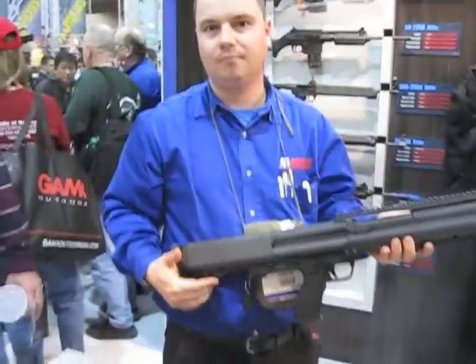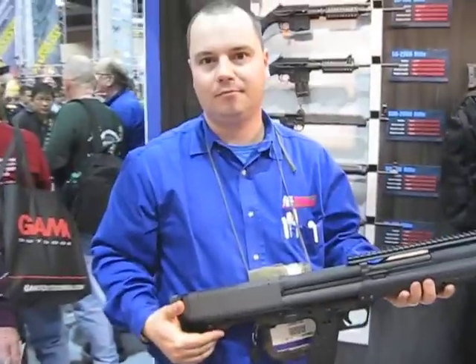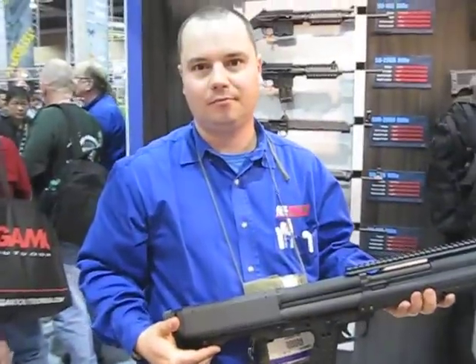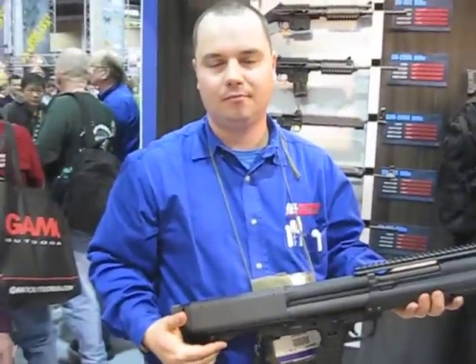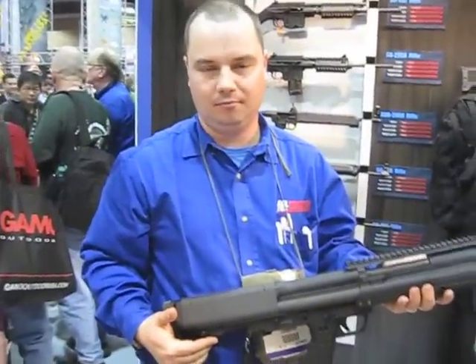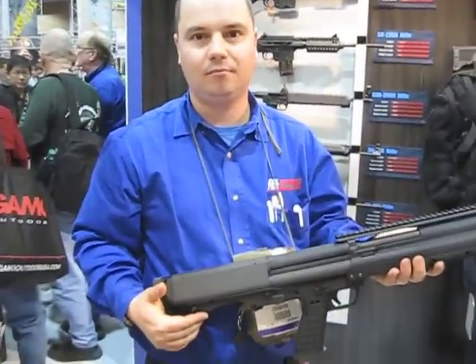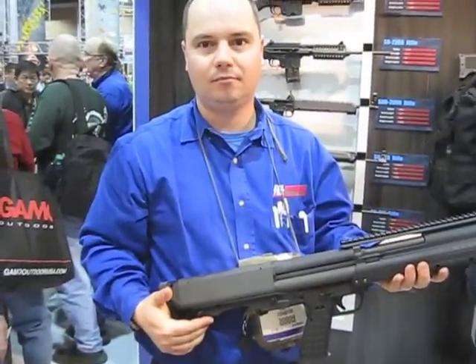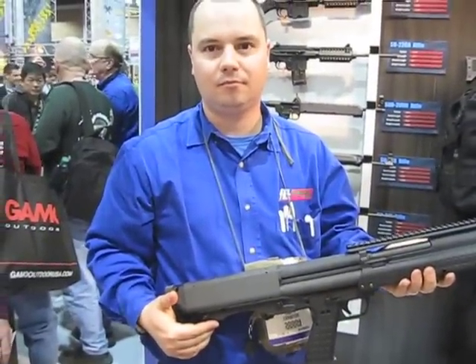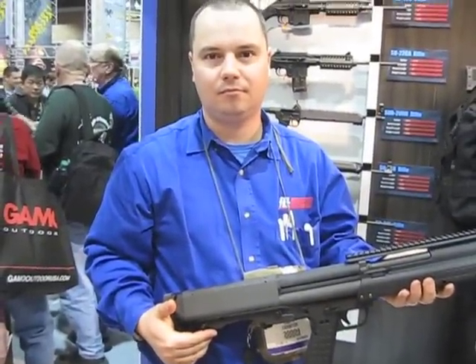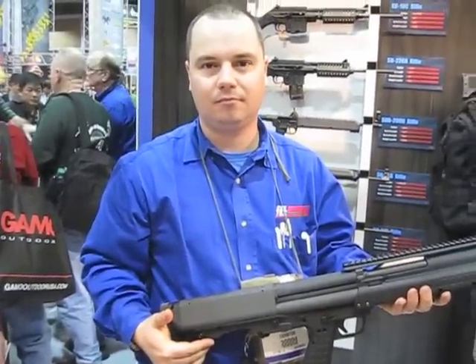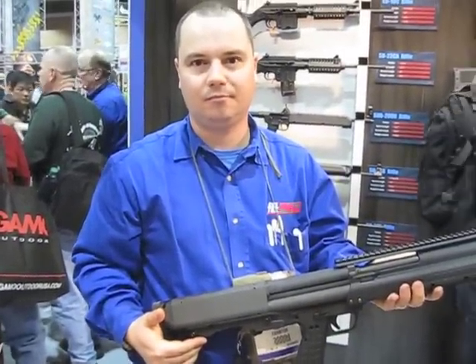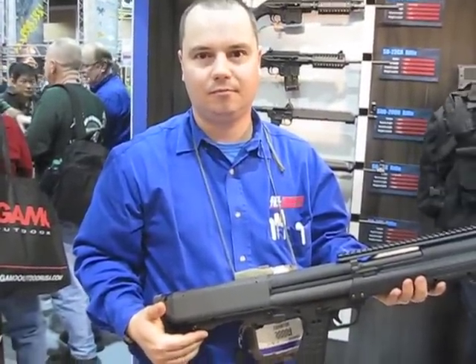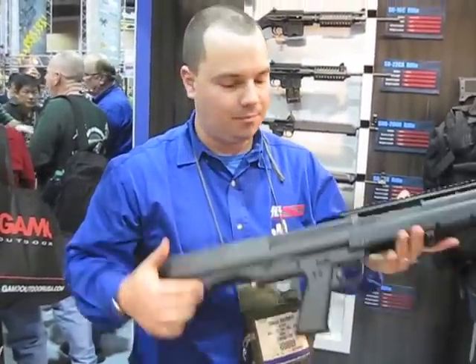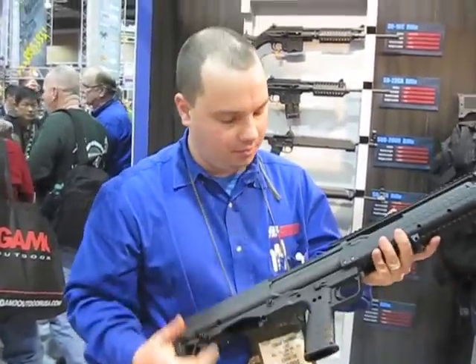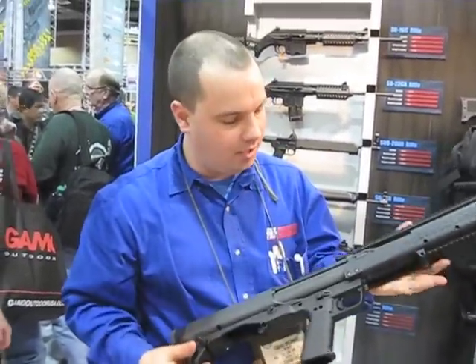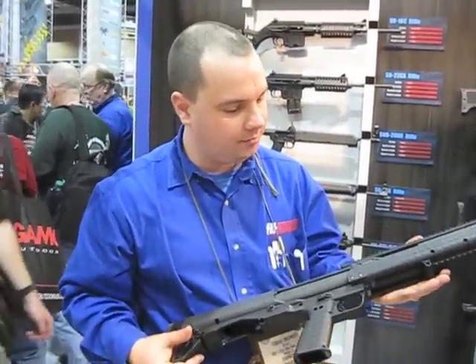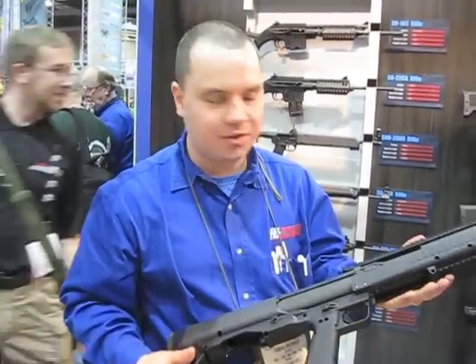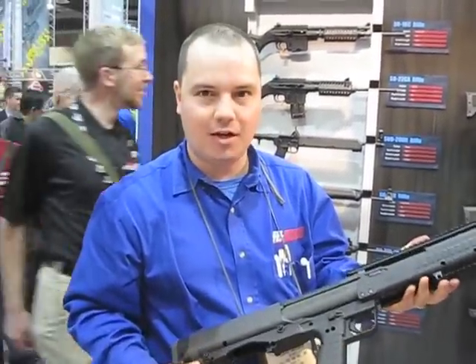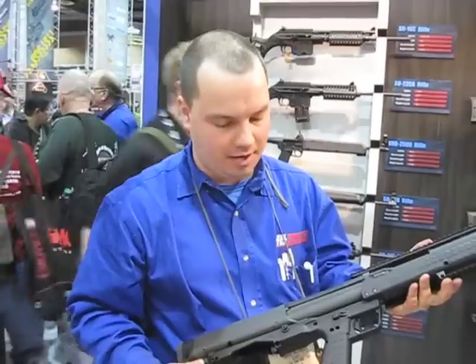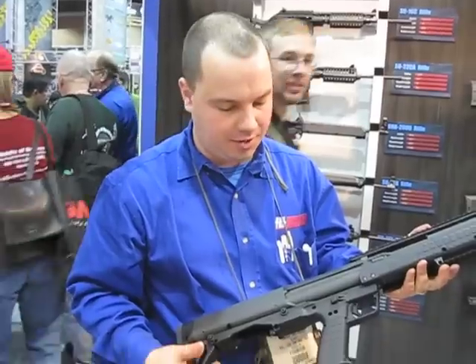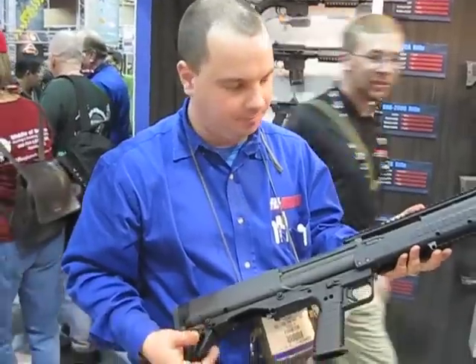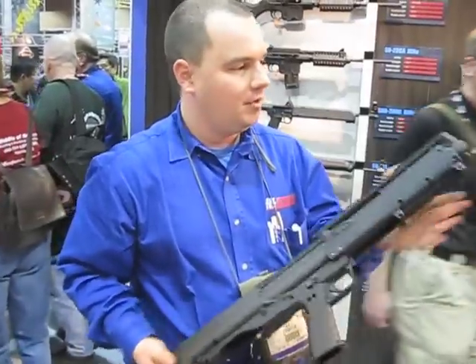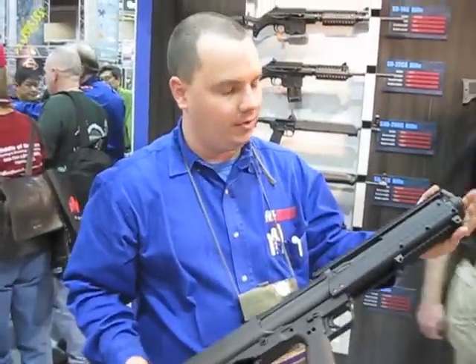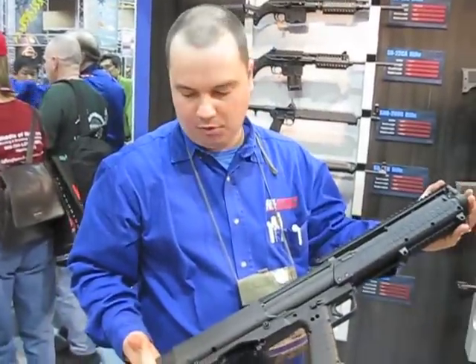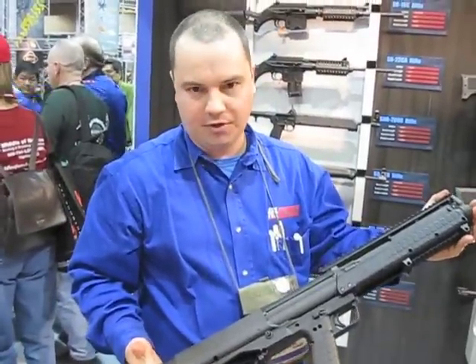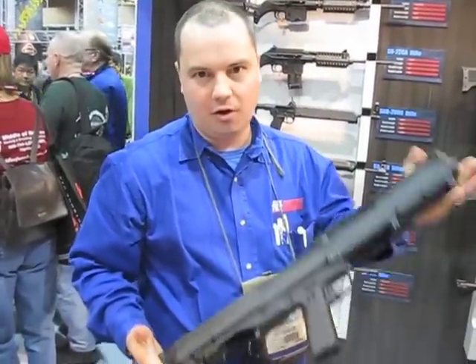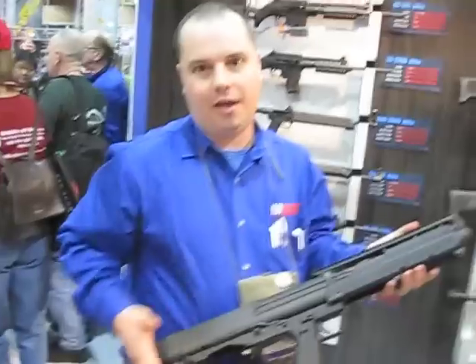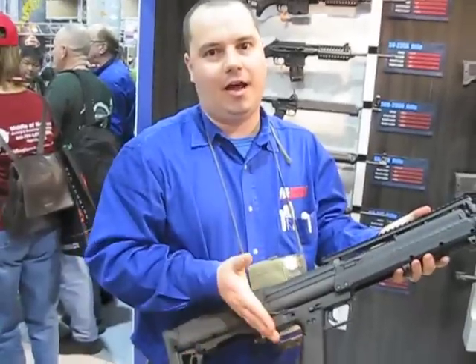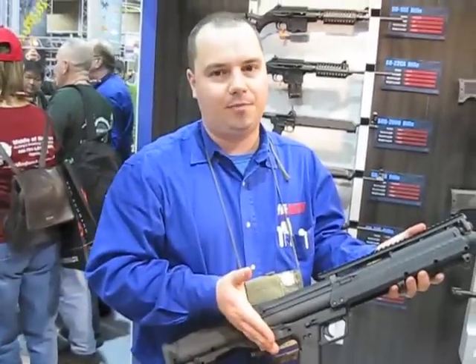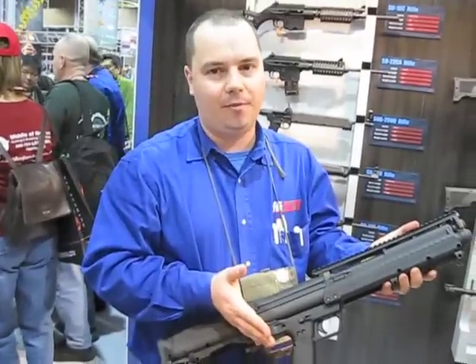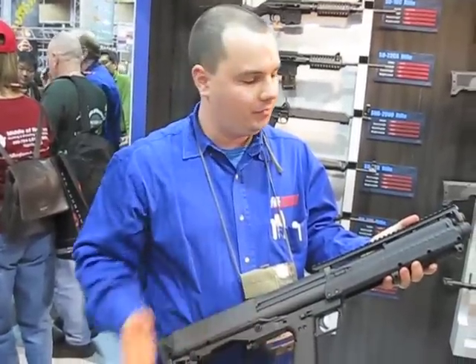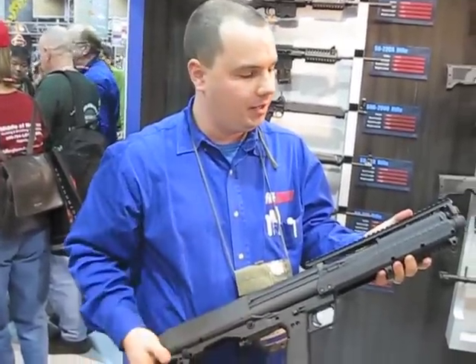We're talking to Toby at Kel-Tec and he's going to talk to us about the new KSG shotgun. This is a new Kel-Tec shotgun, the KSG. 26.1 inches overall length, 18.5 inch barrel, which makes it civilian legal.